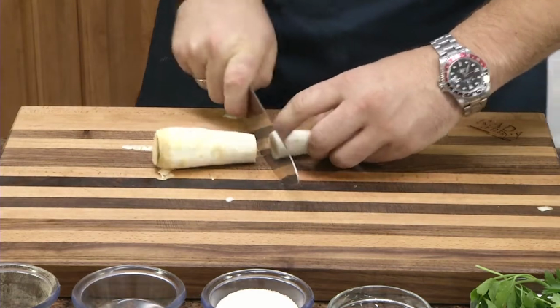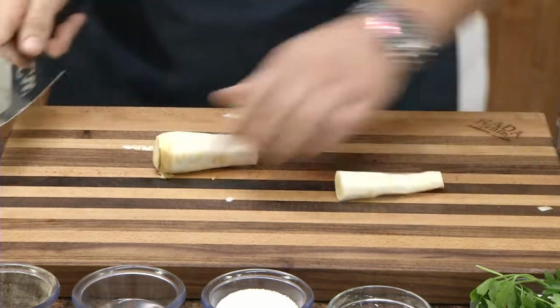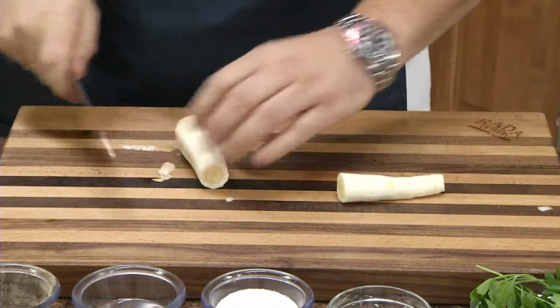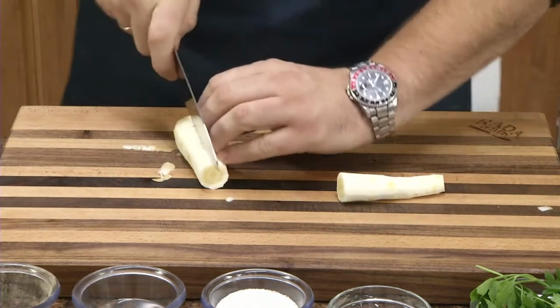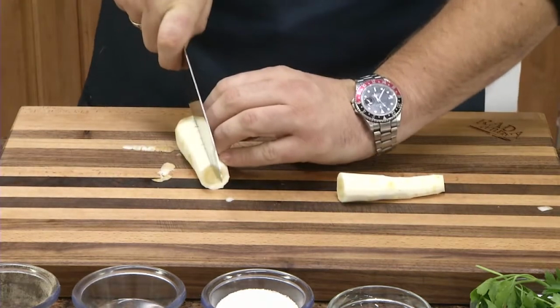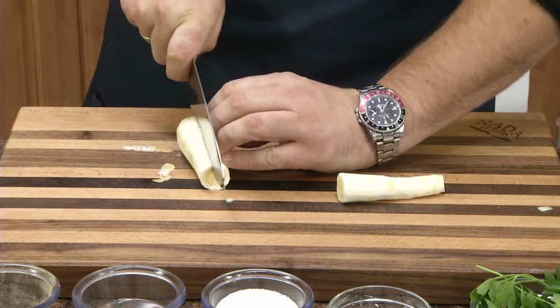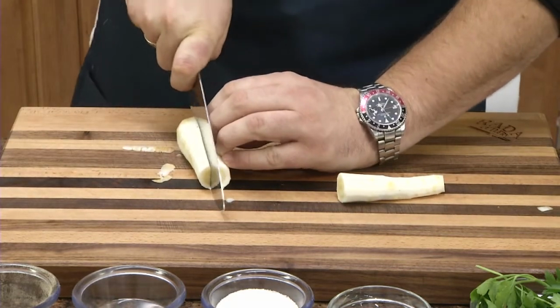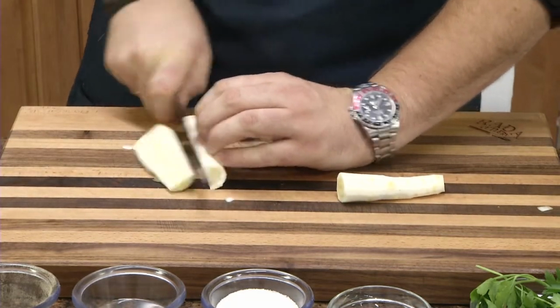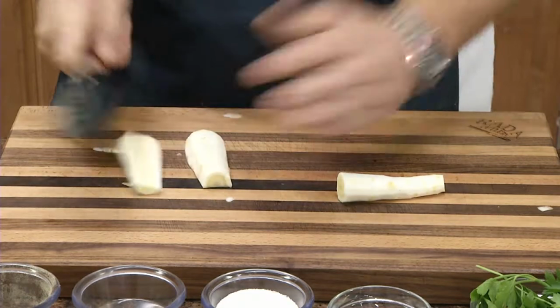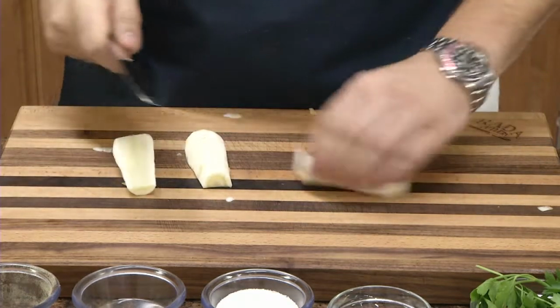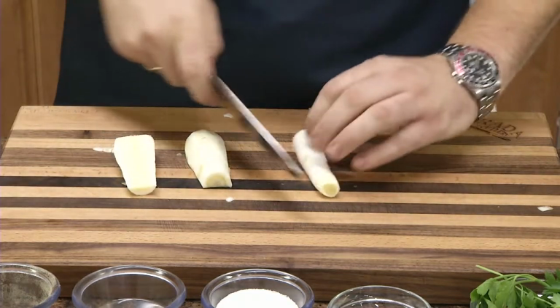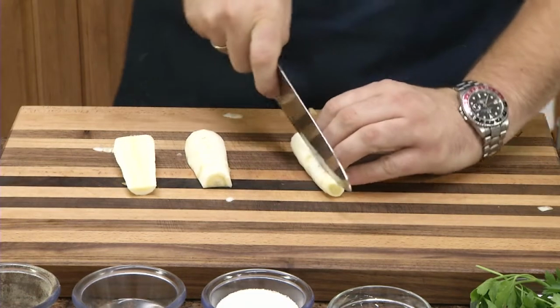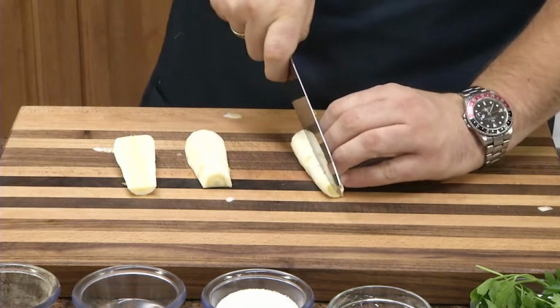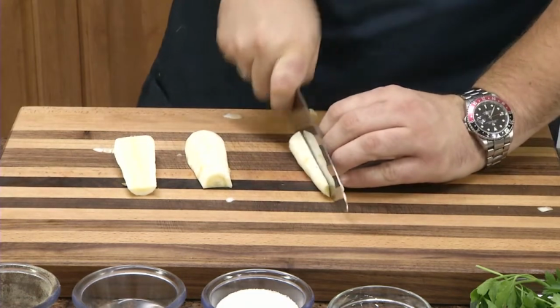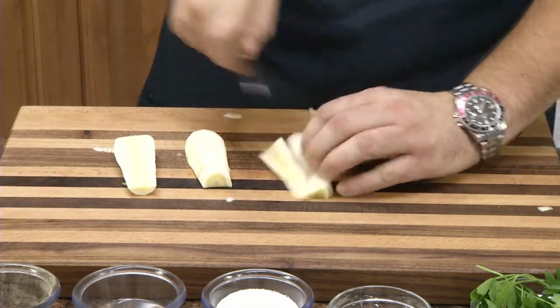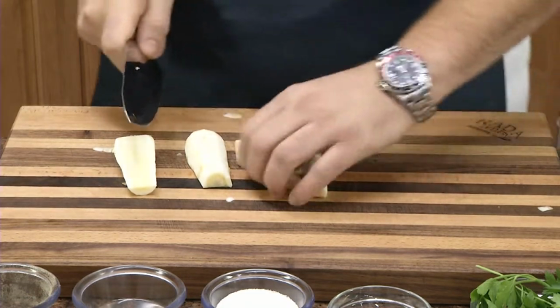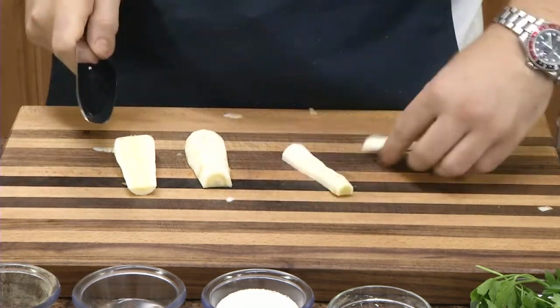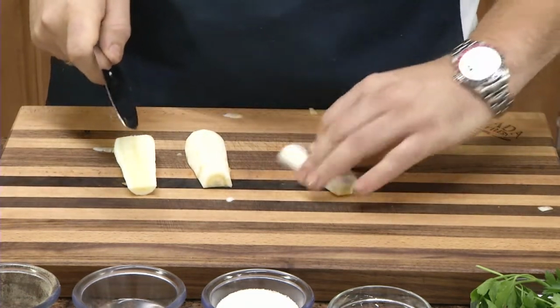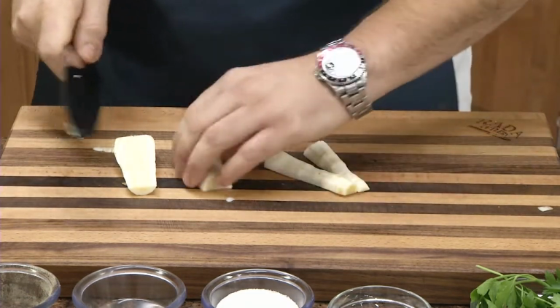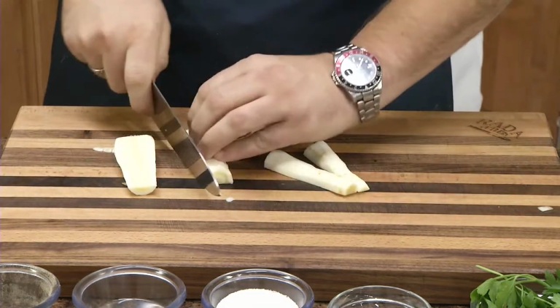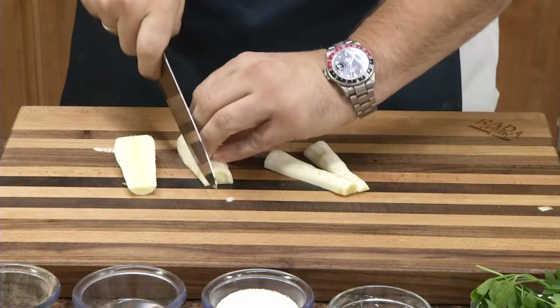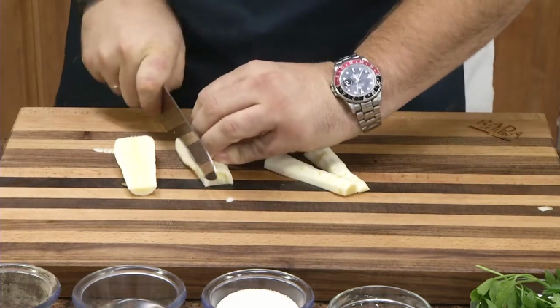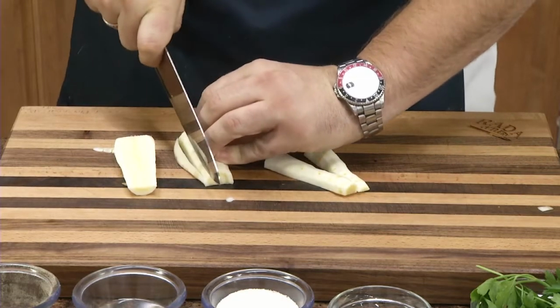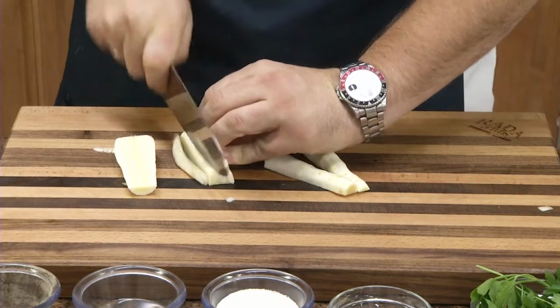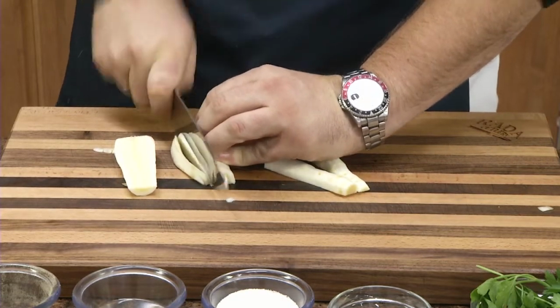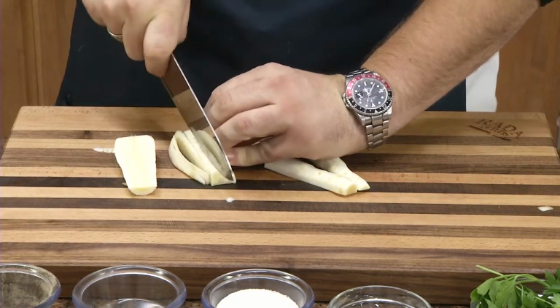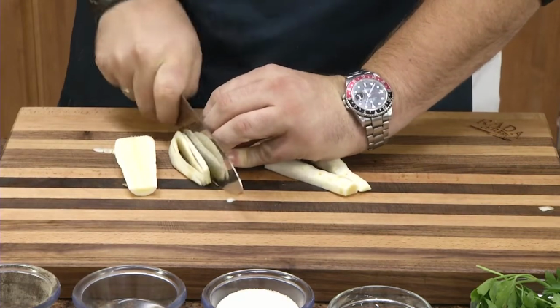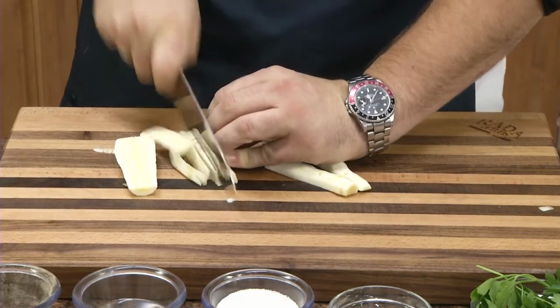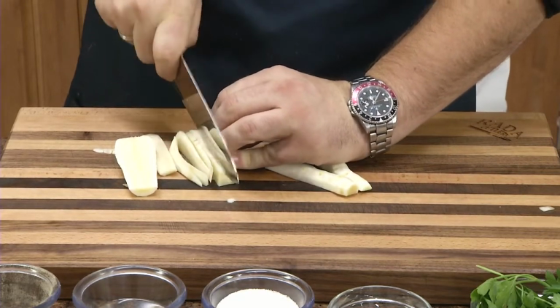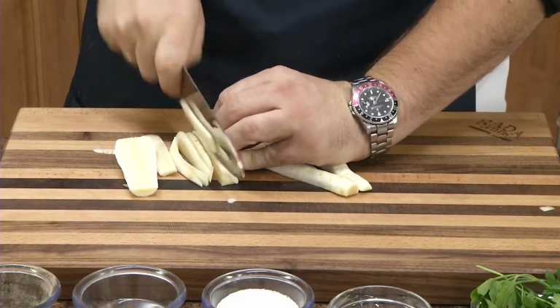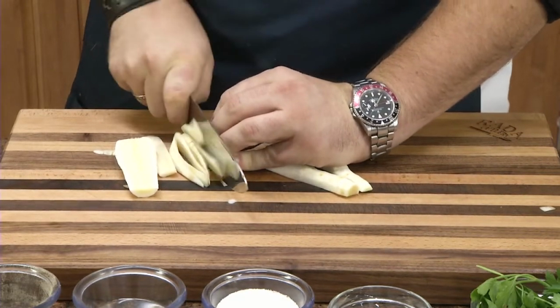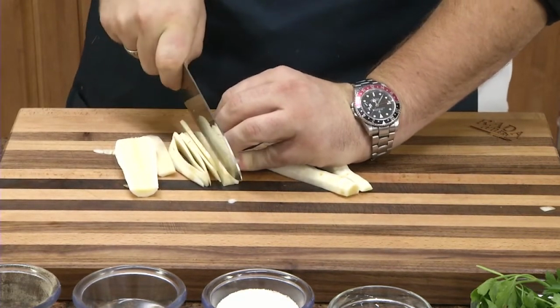When making the slaw, we want to try to obtain long pieces that we can end up putting into the slaw, which we call julienne.